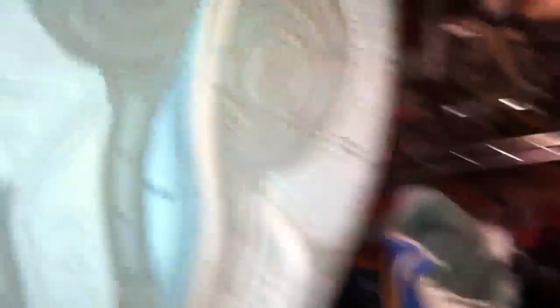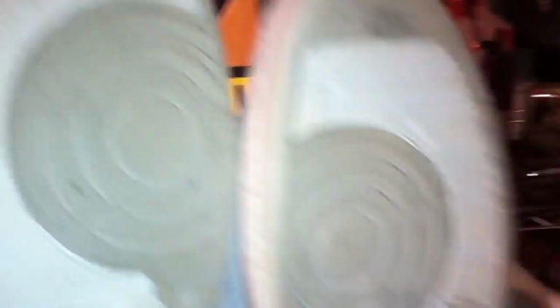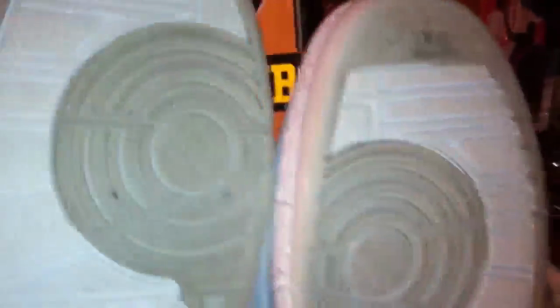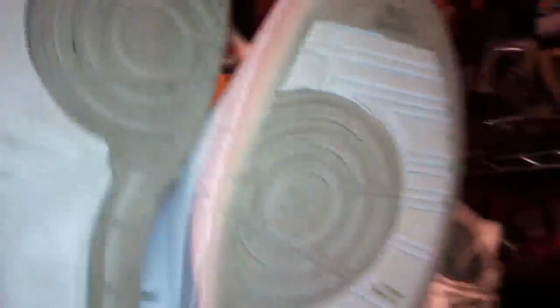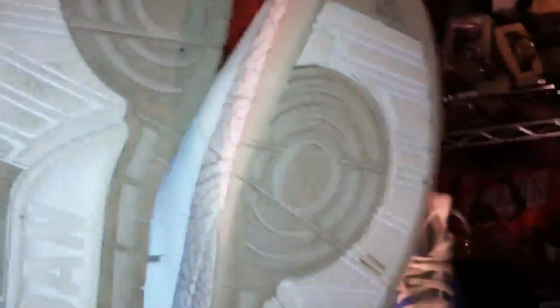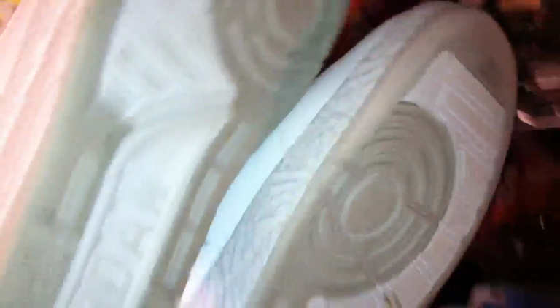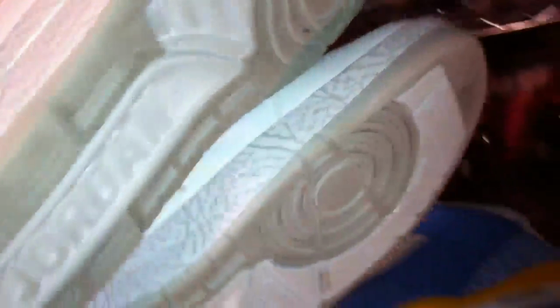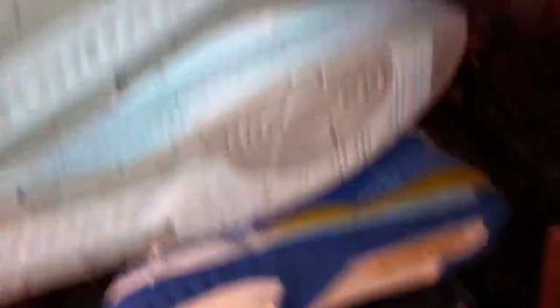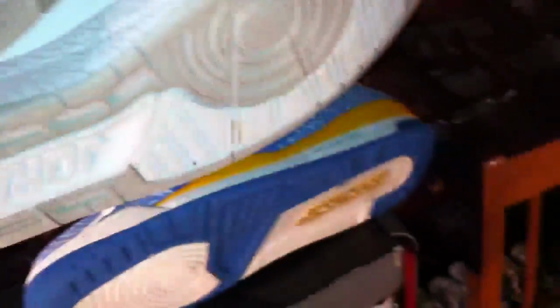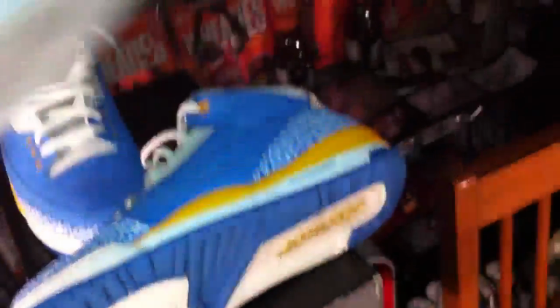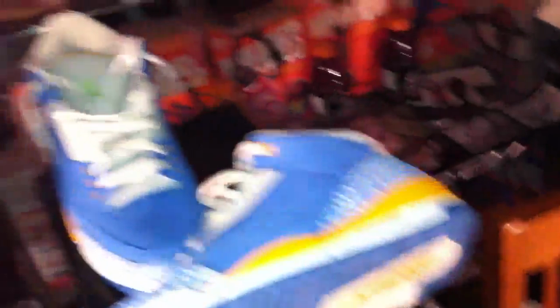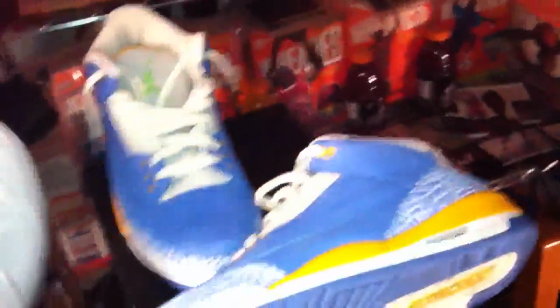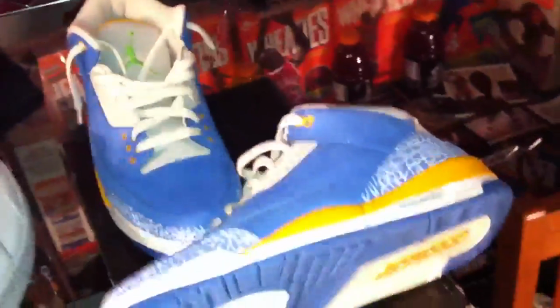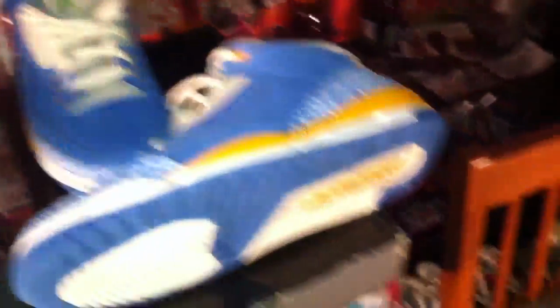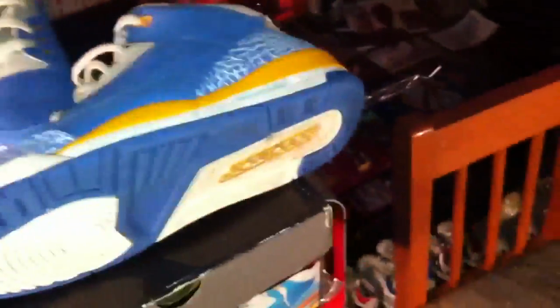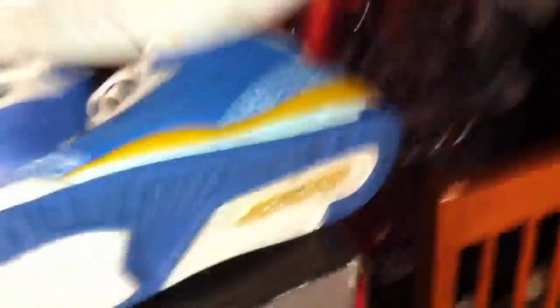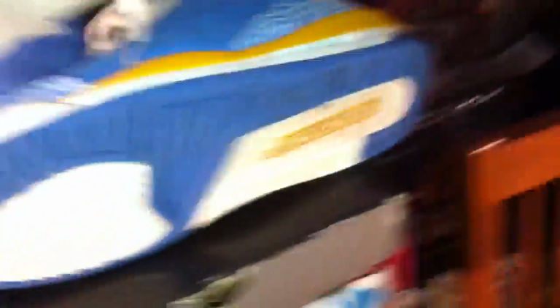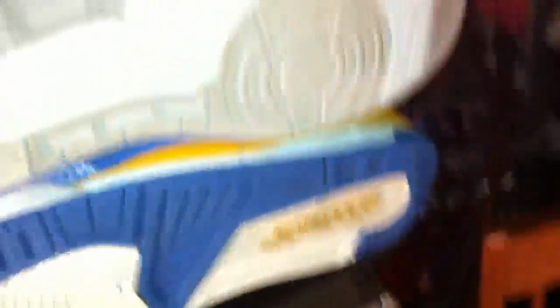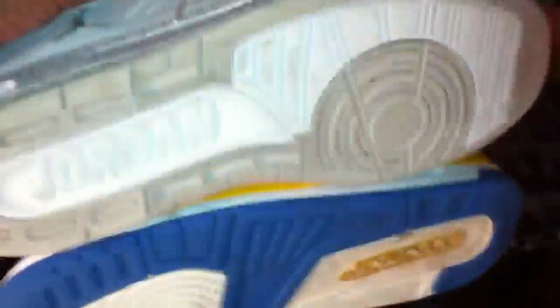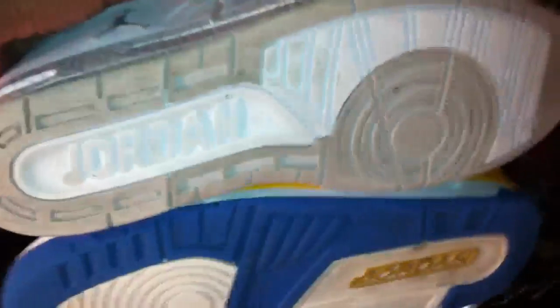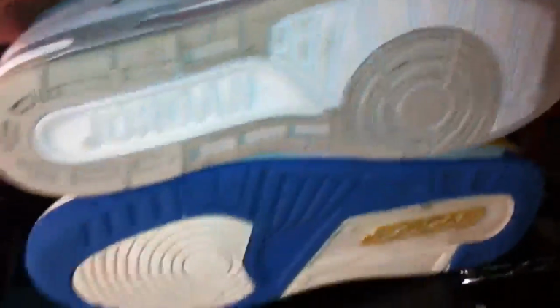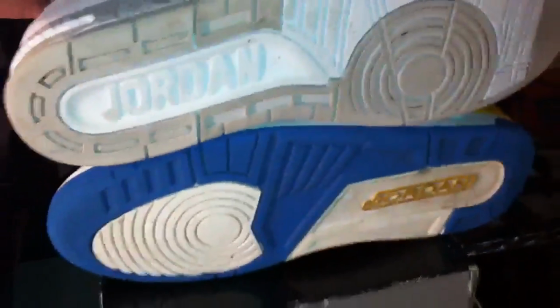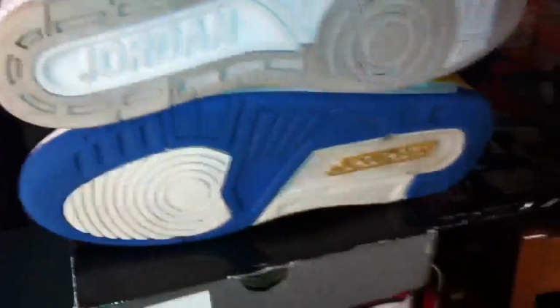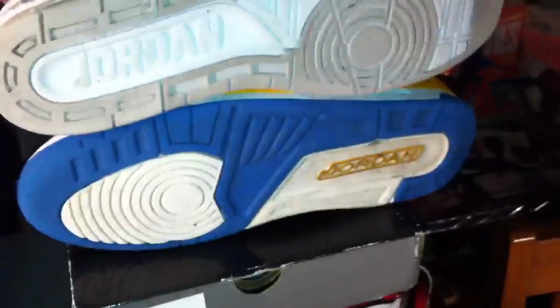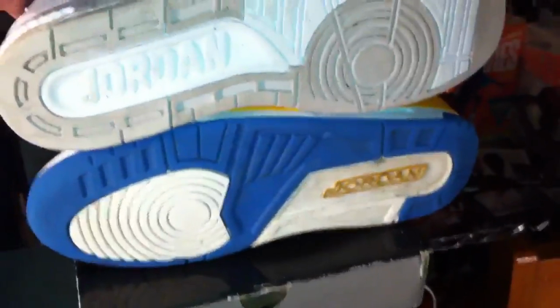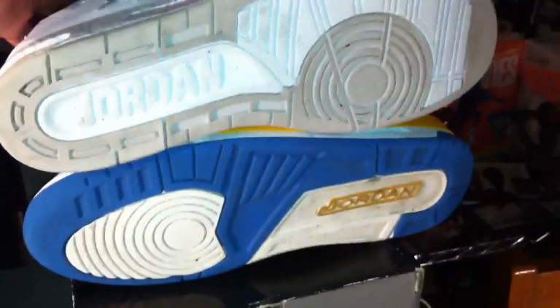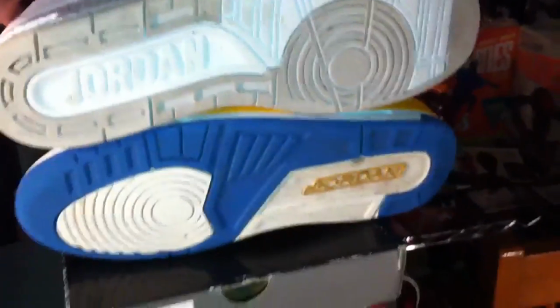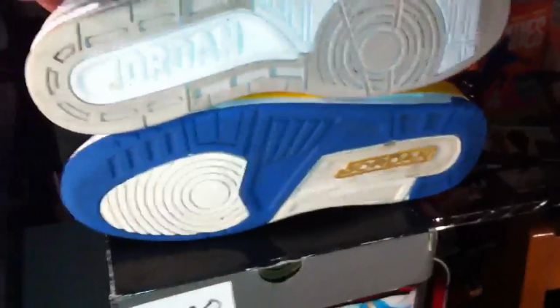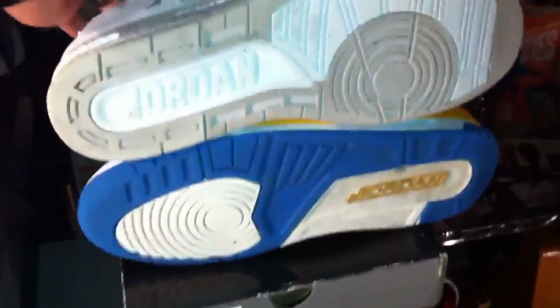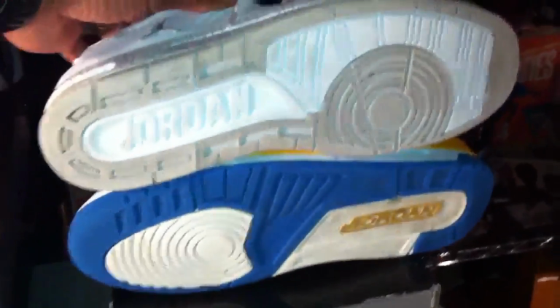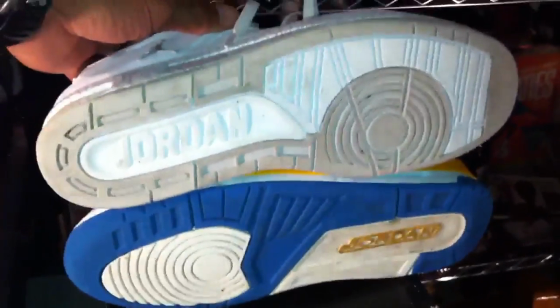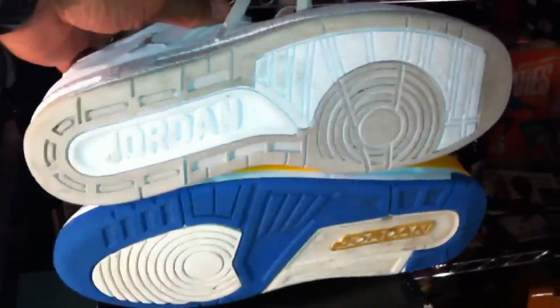Here is the bottom — once again, looking like the Jordan 3s, a little bit.